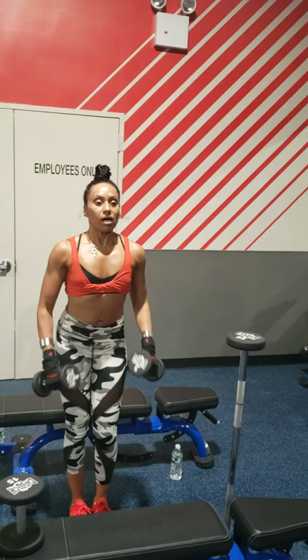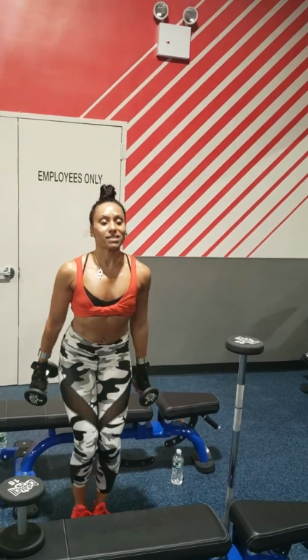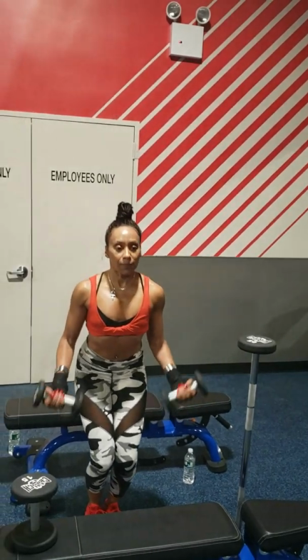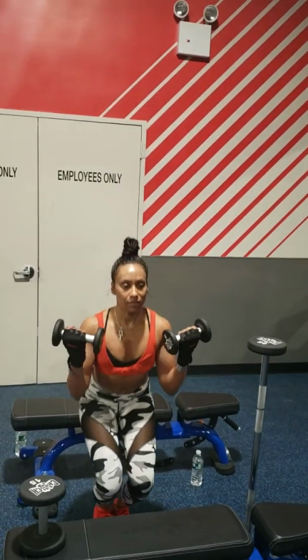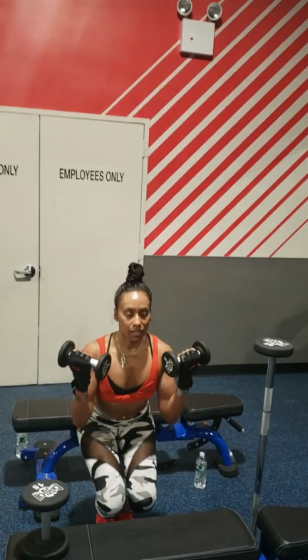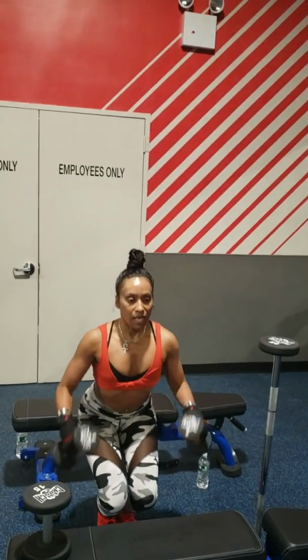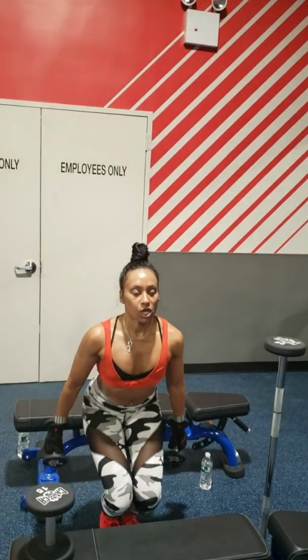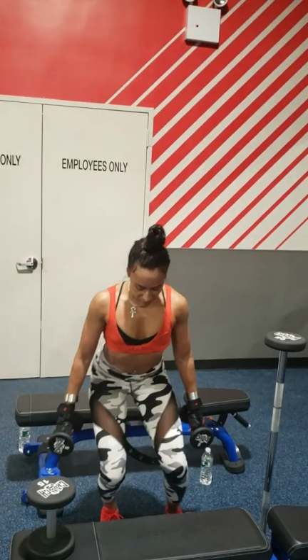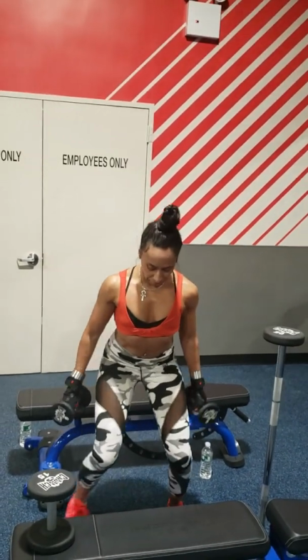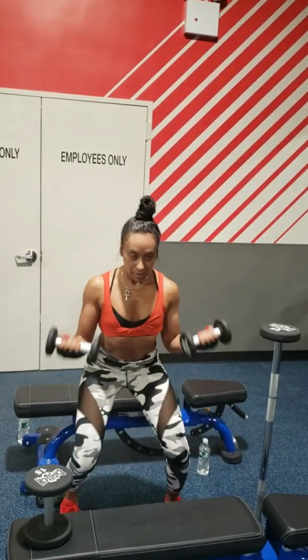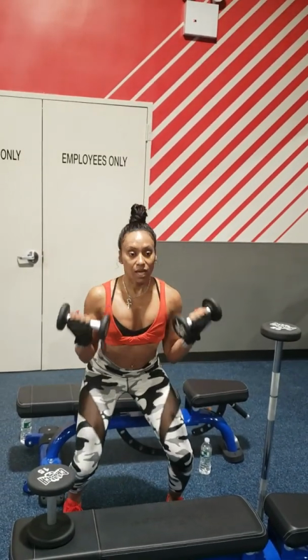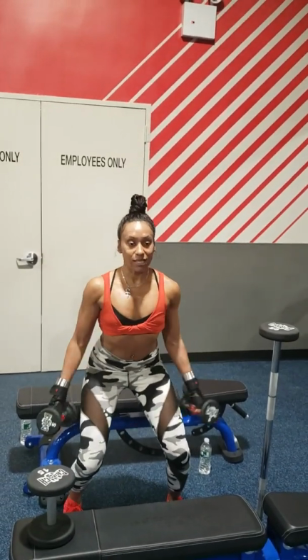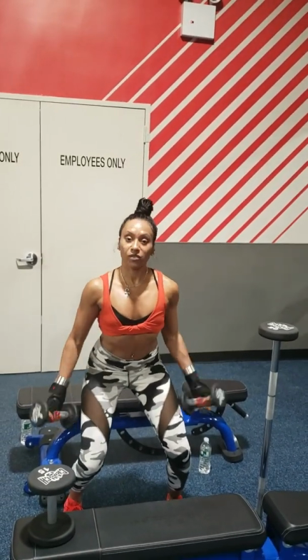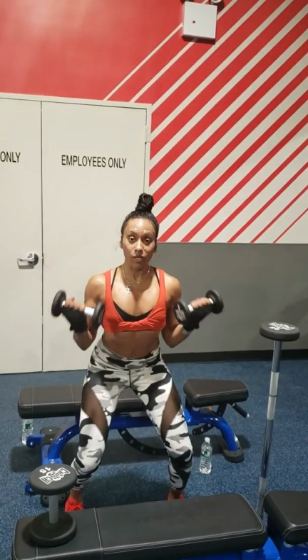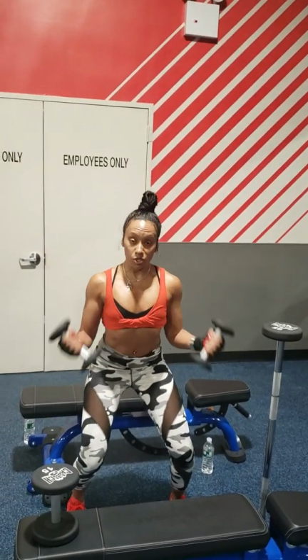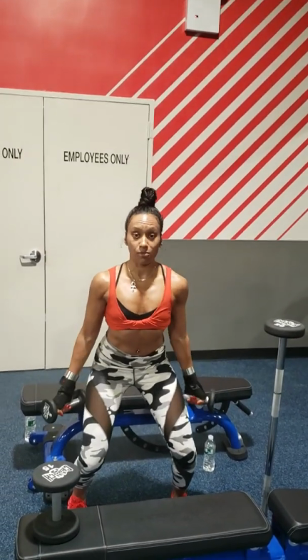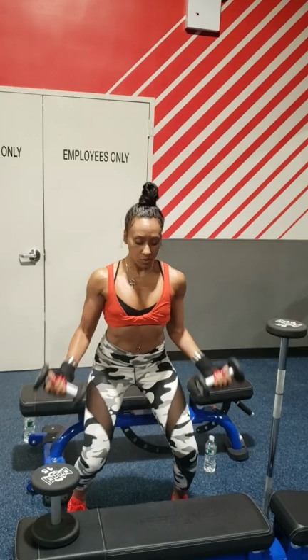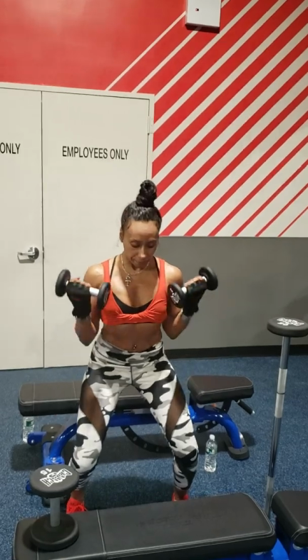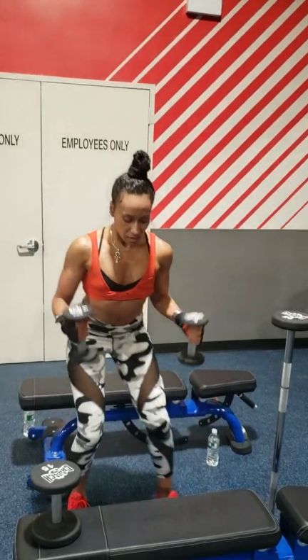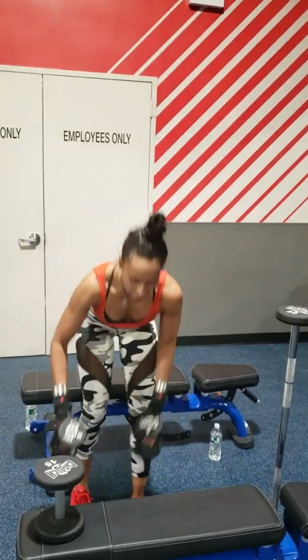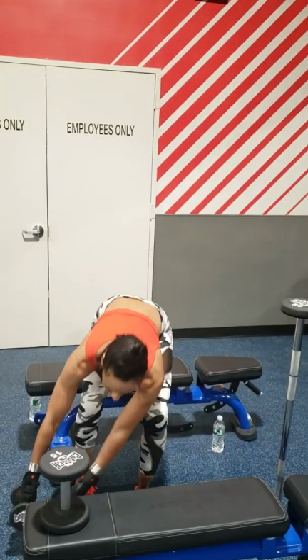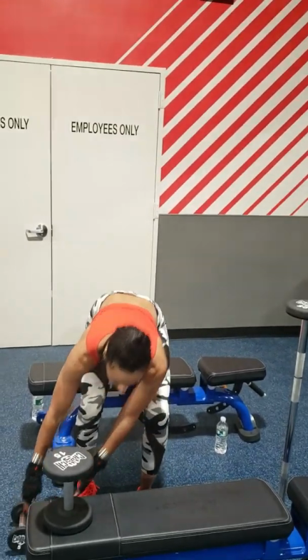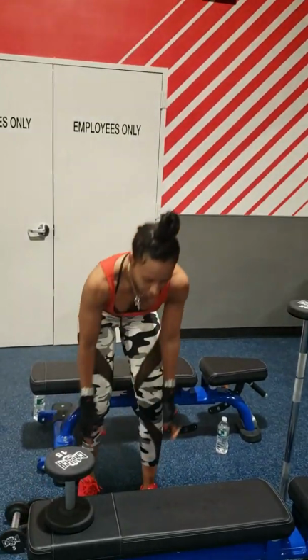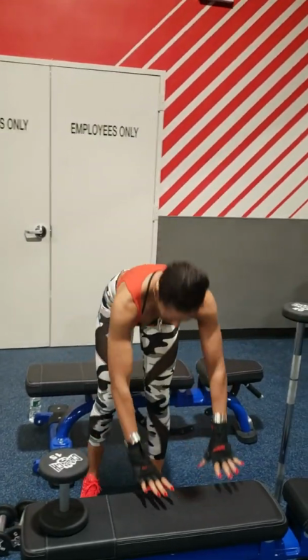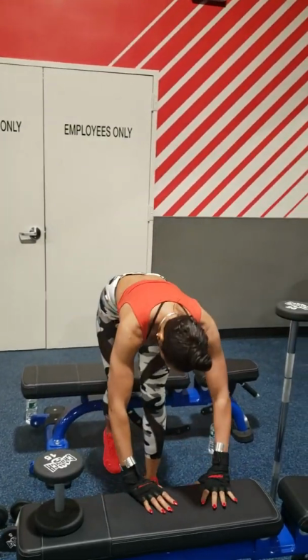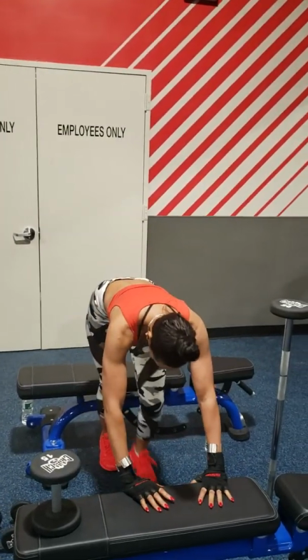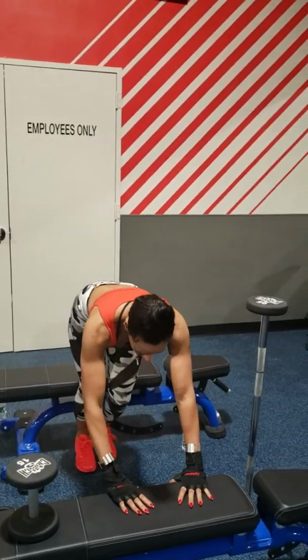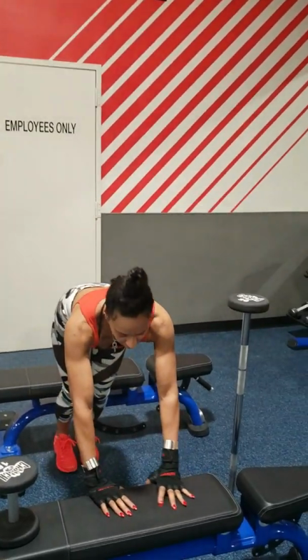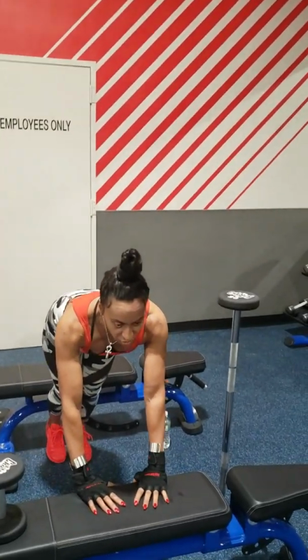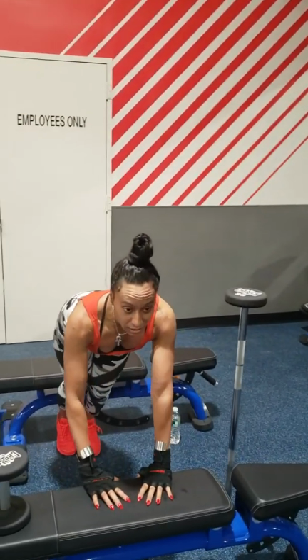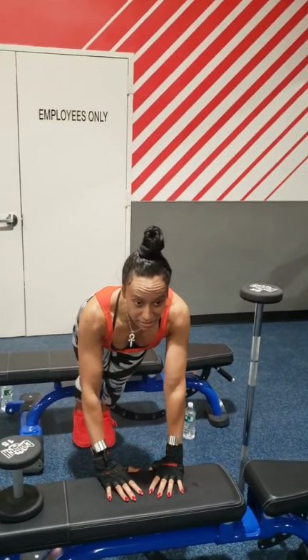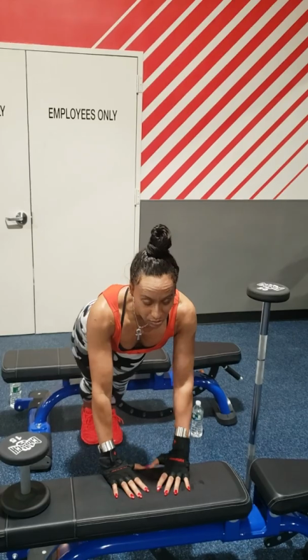You can stop, you can hold it. Go like so if you don't want to build too much muscle.